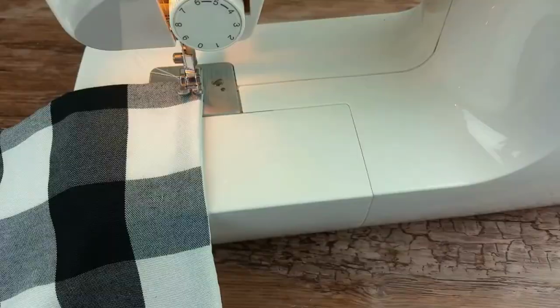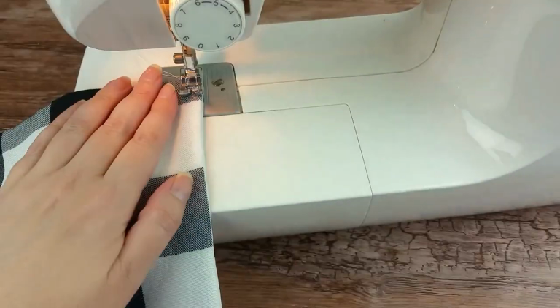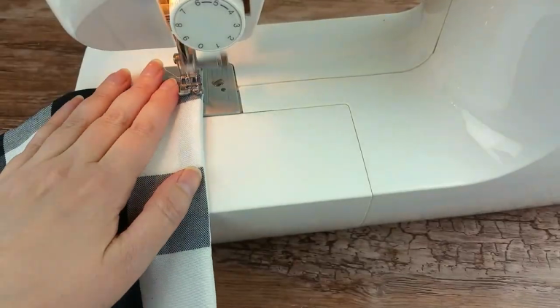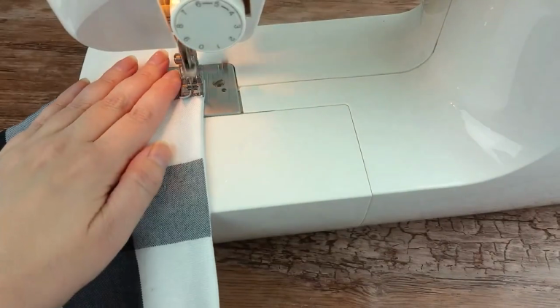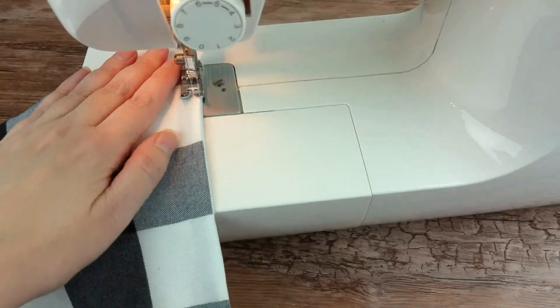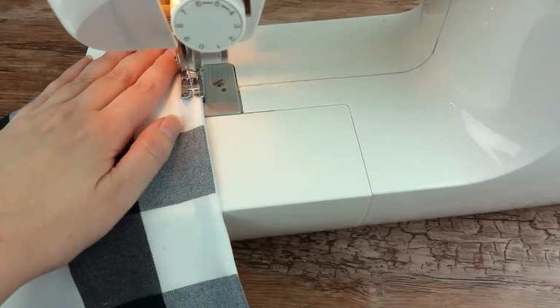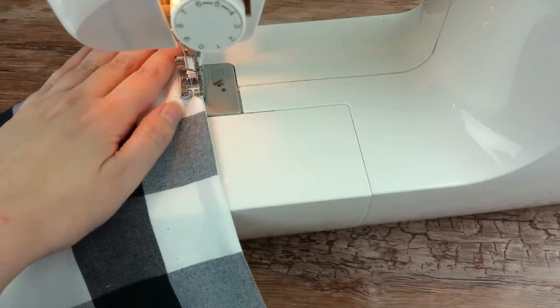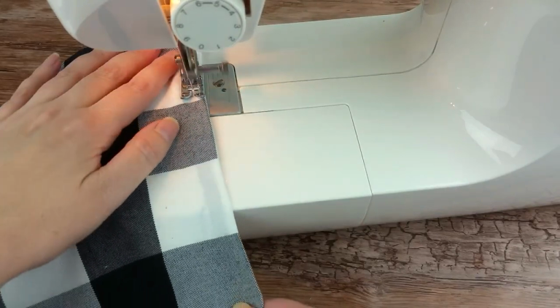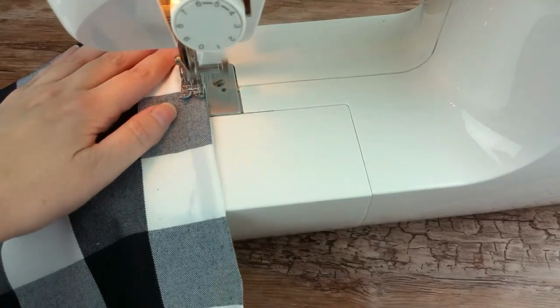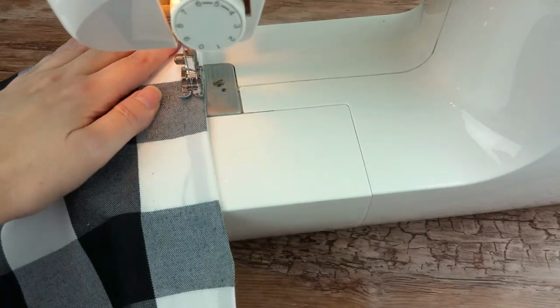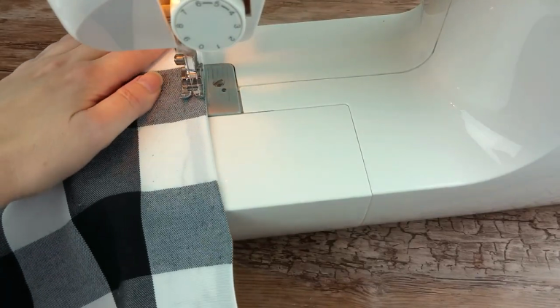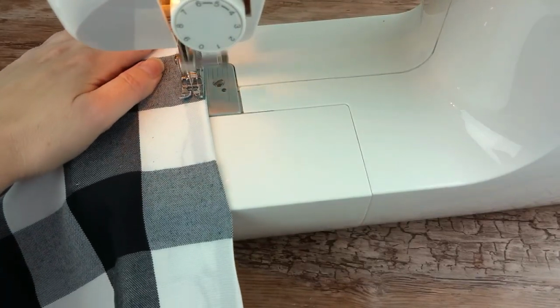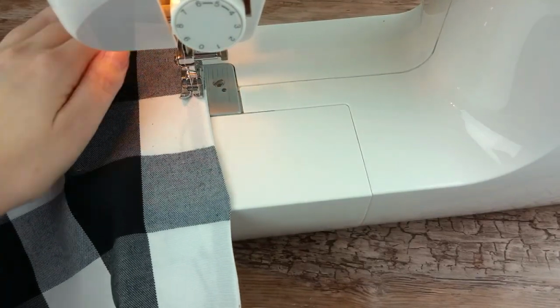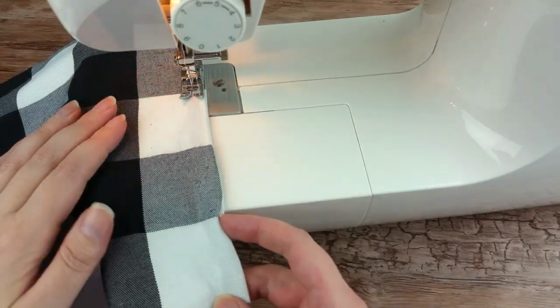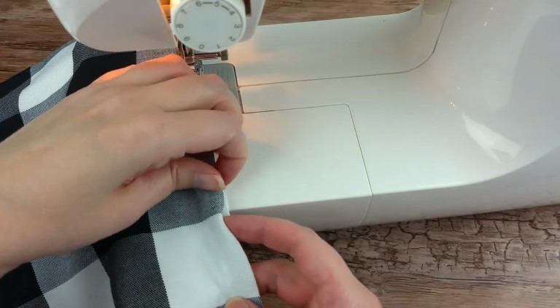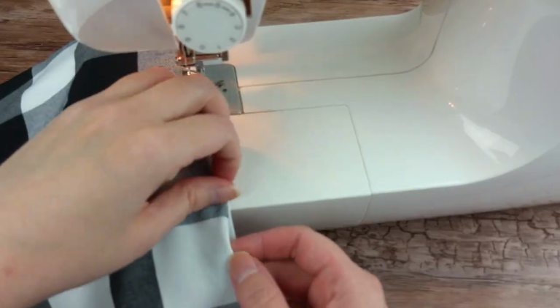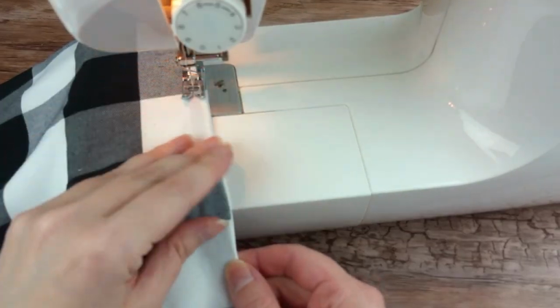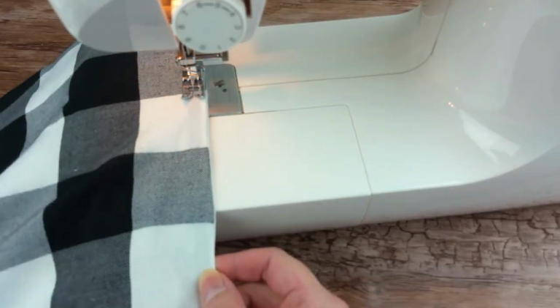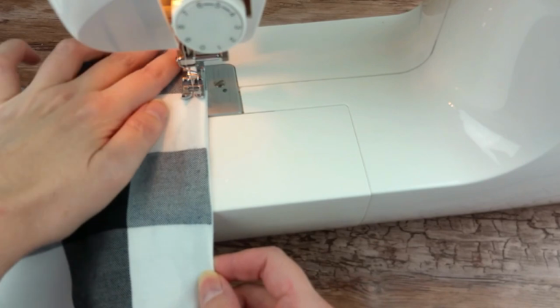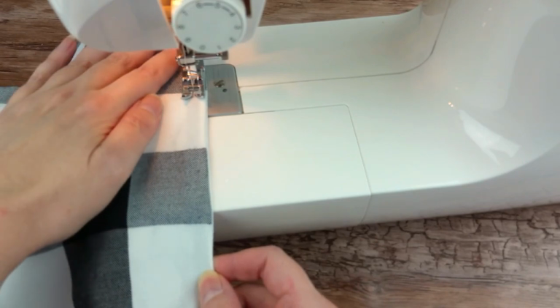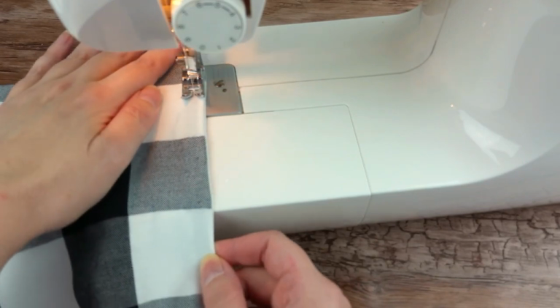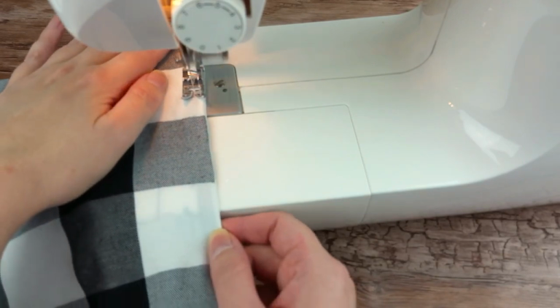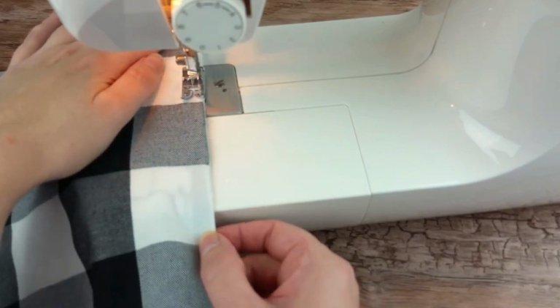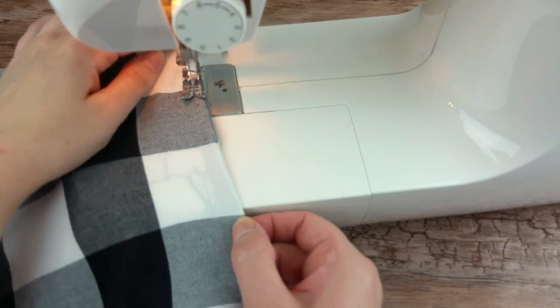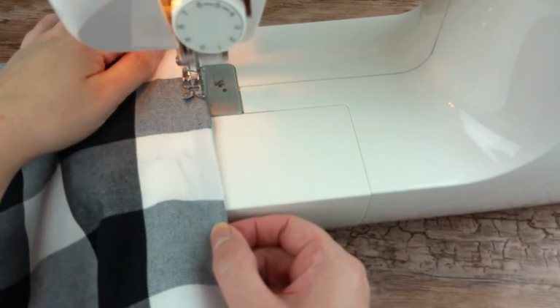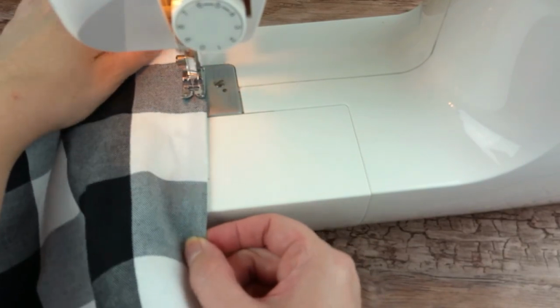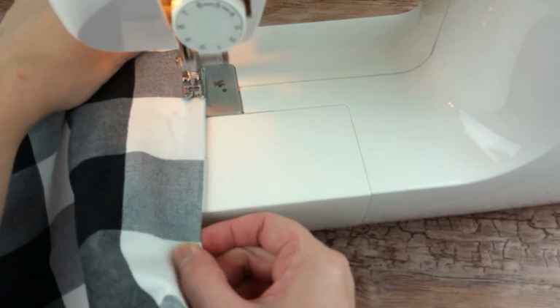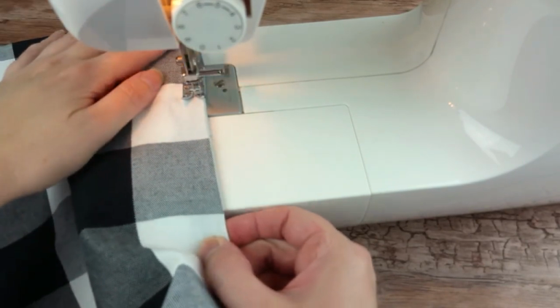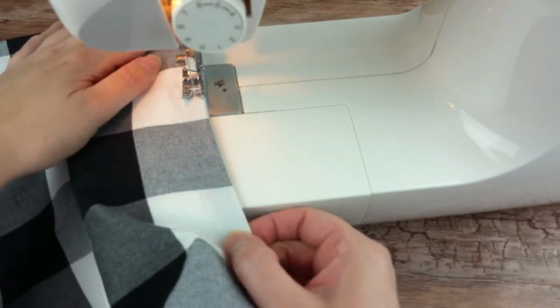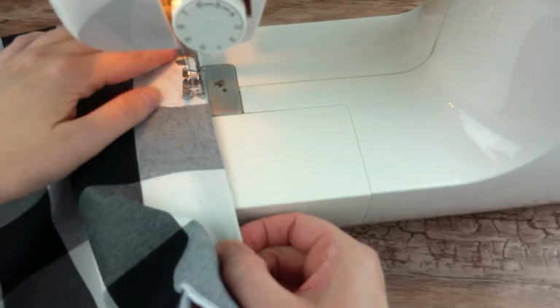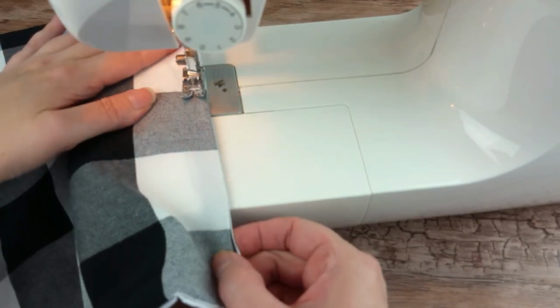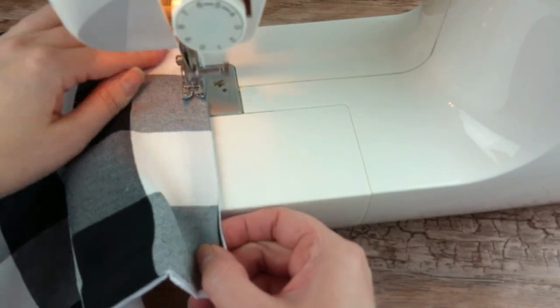Finally, top stitch around the napkin with a quarter inch seam allowance. You can do a straight stitch again or choose a decorative finishing stitch, whichever you prefer.